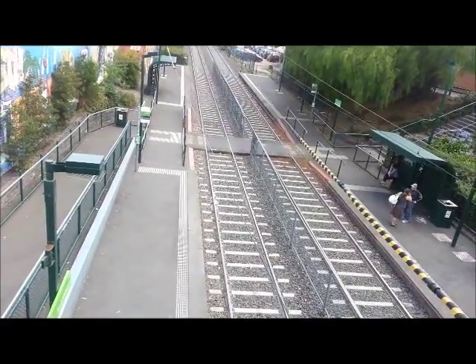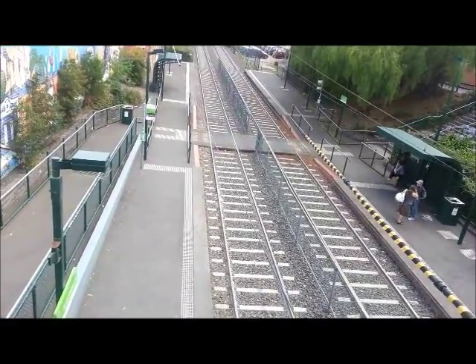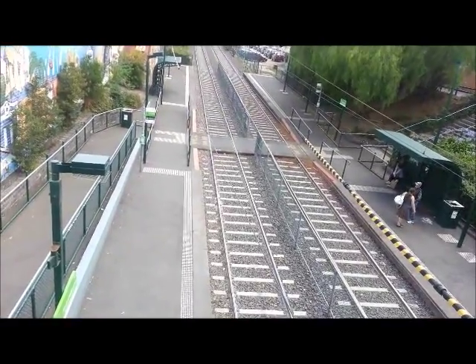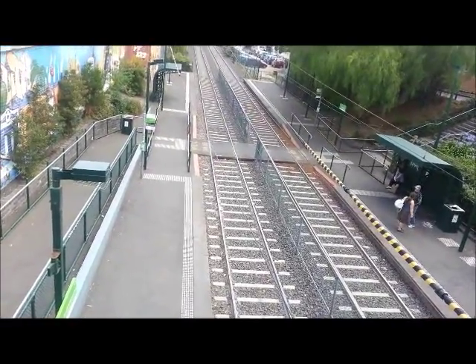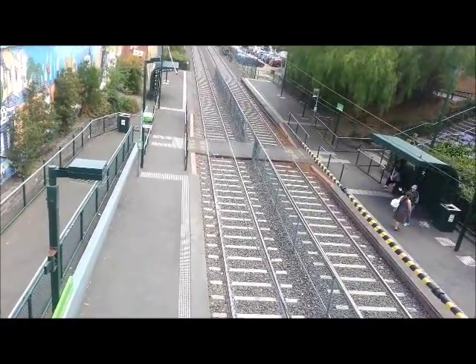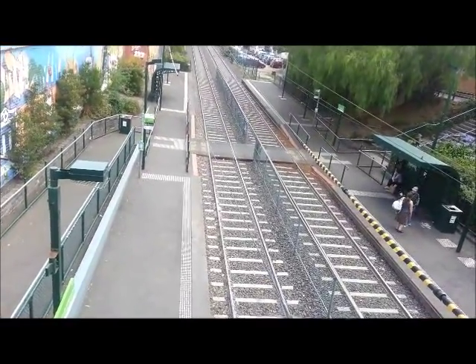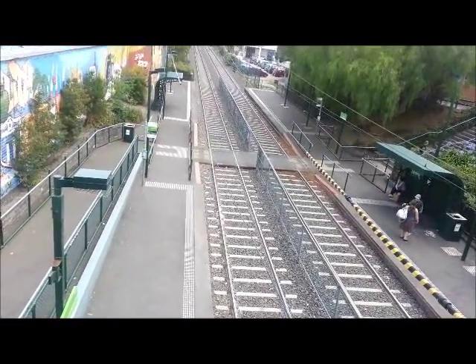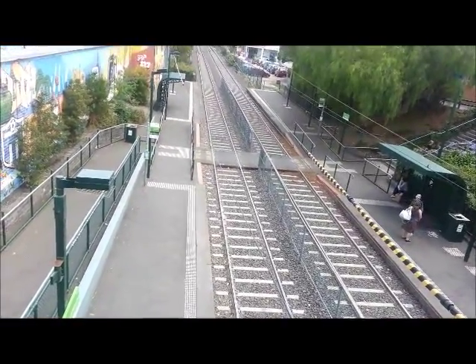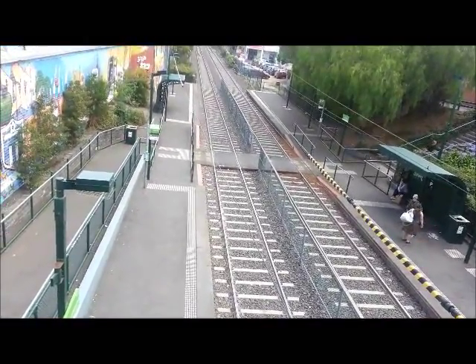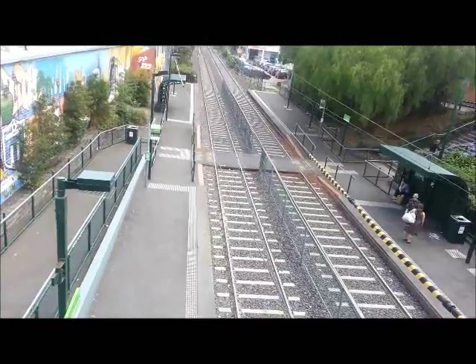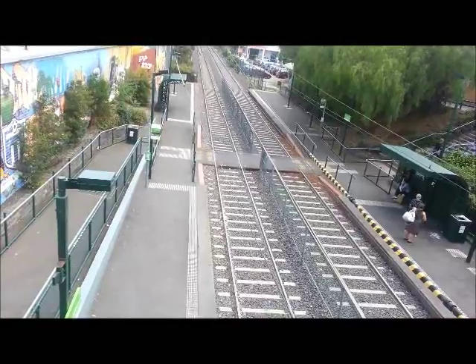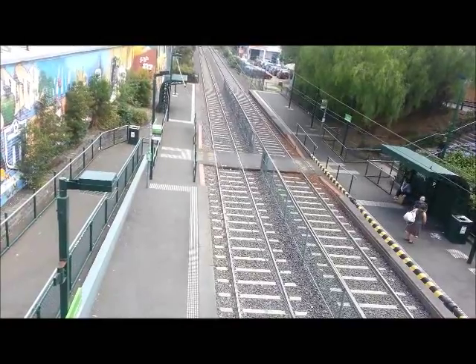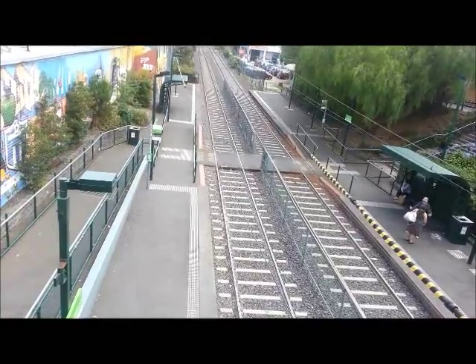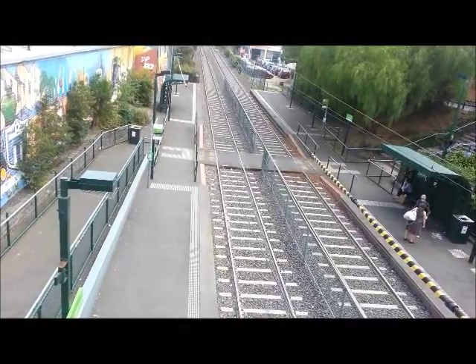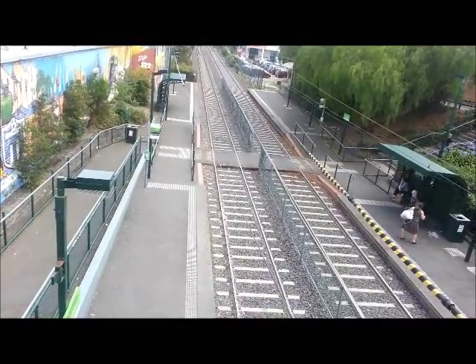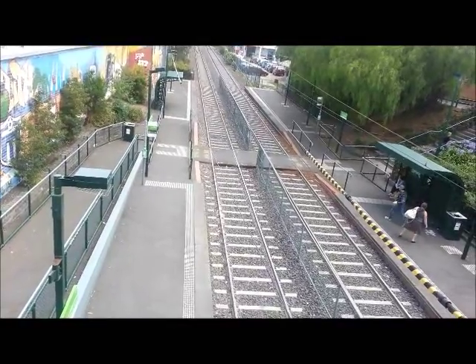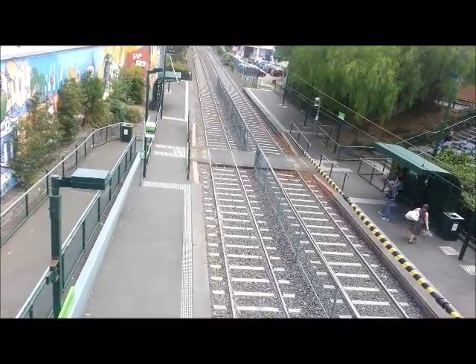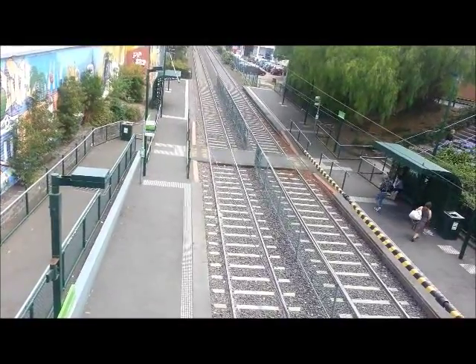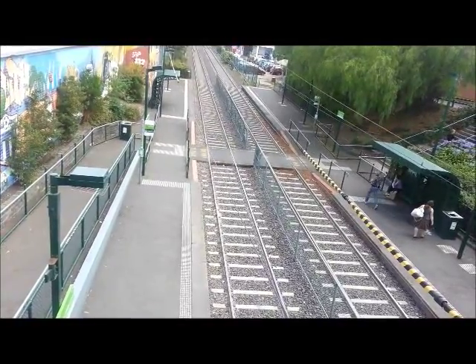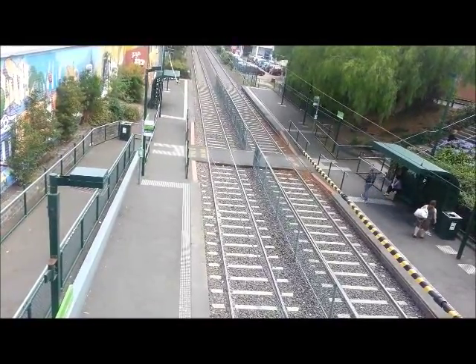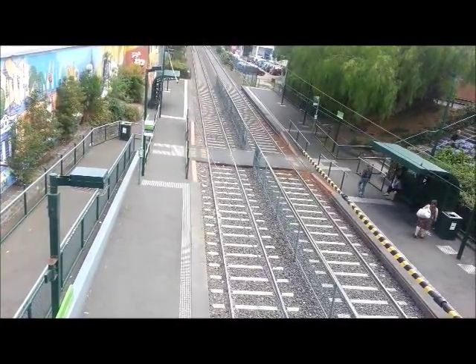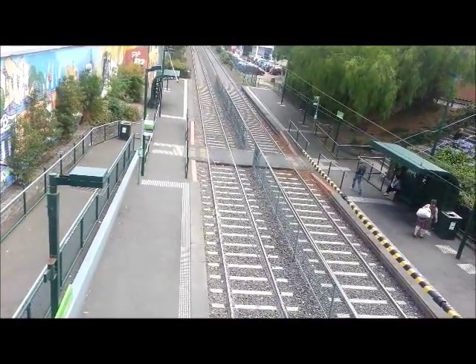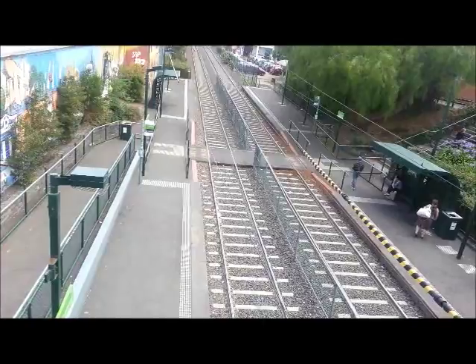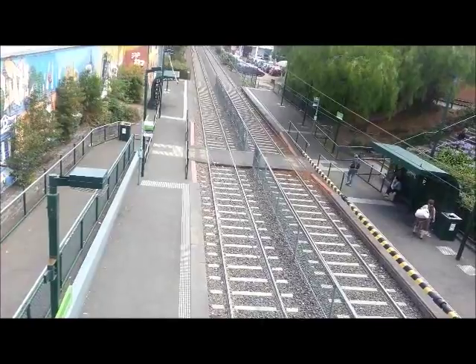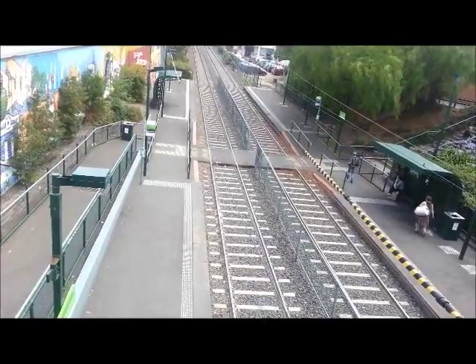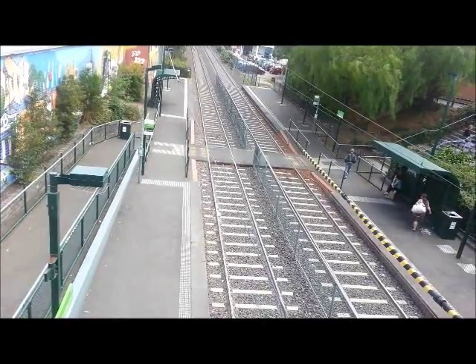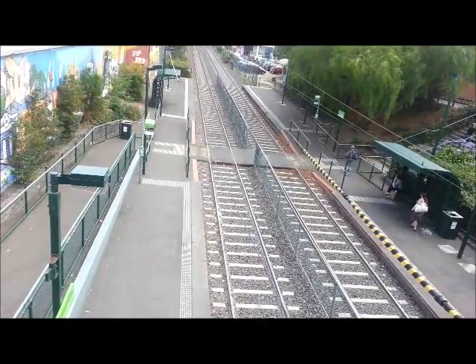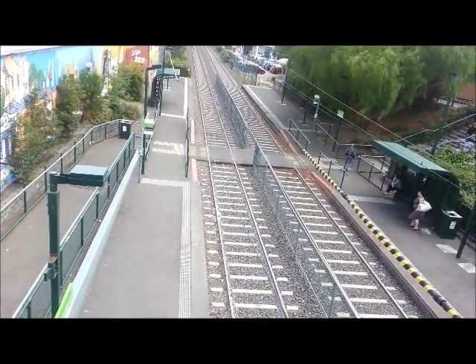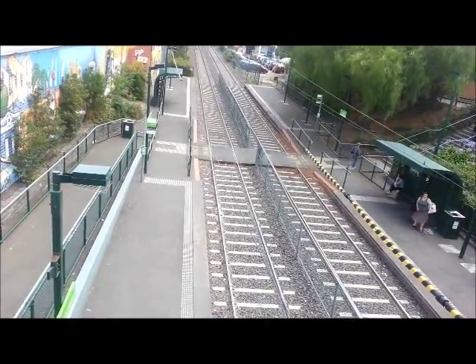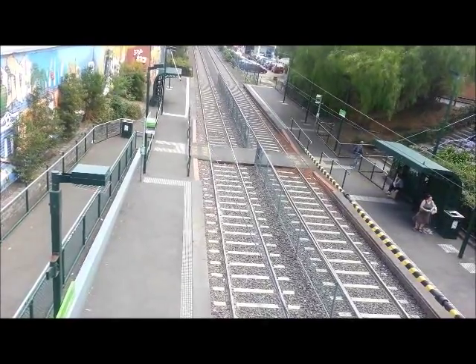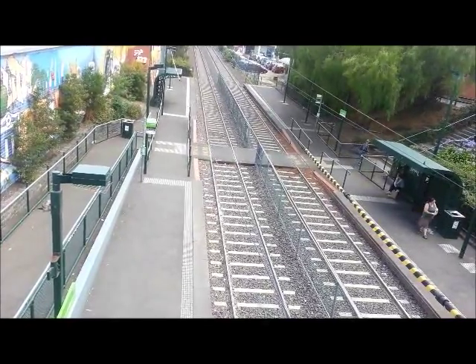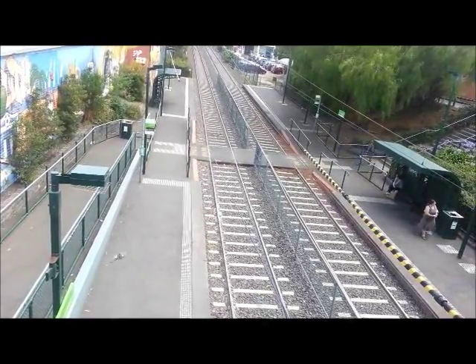Now, the reason why they have two platforms on each side is because this is the route that they use for the Australian Grand Prix when it's on.